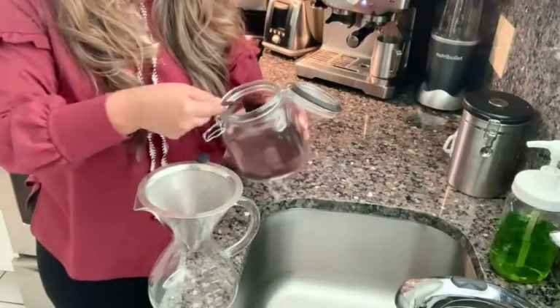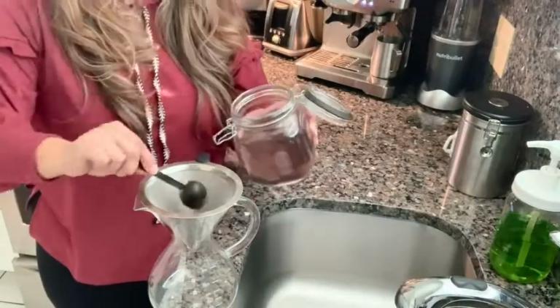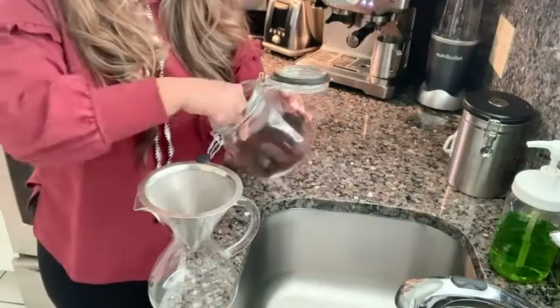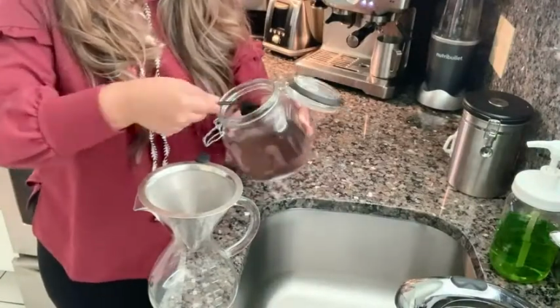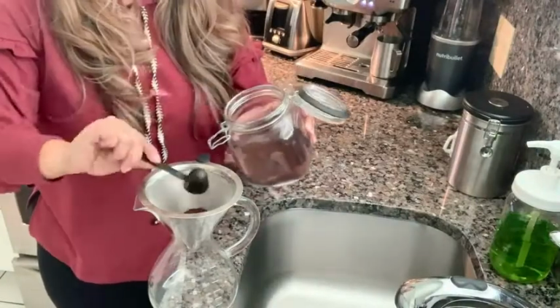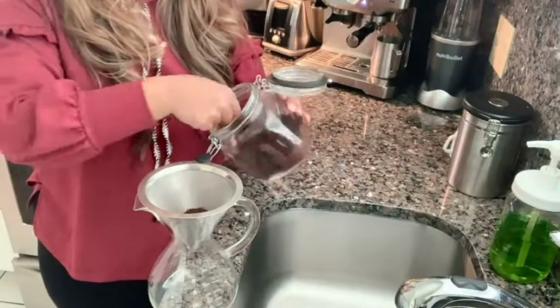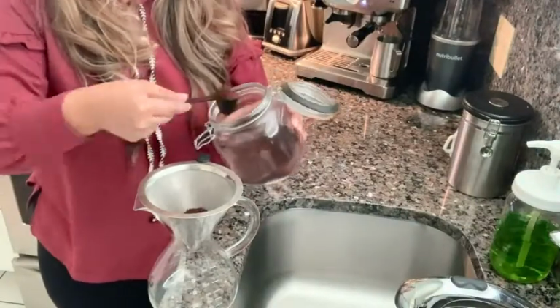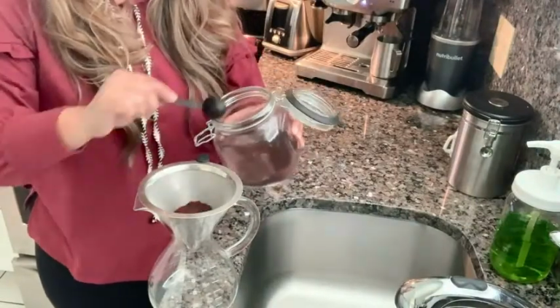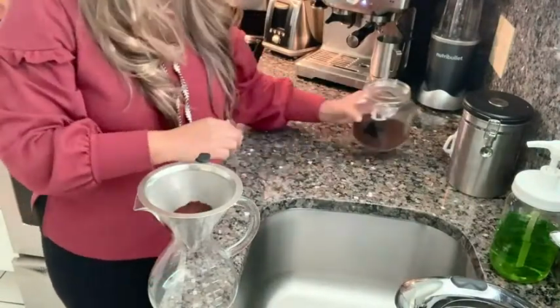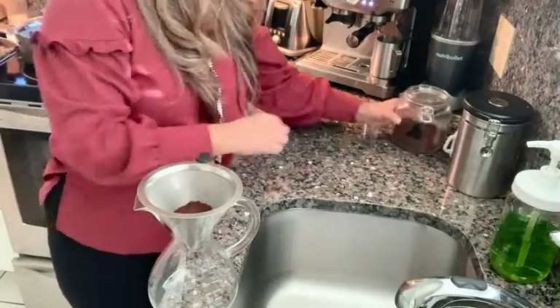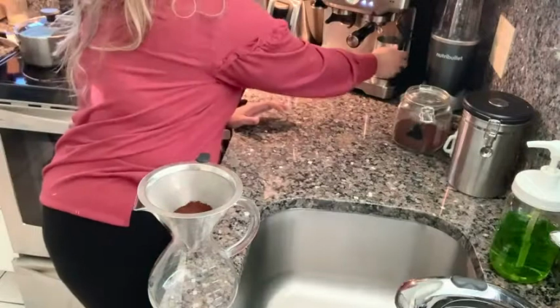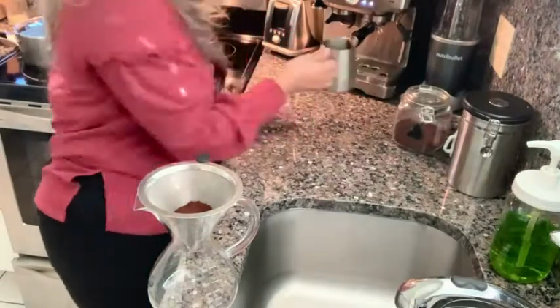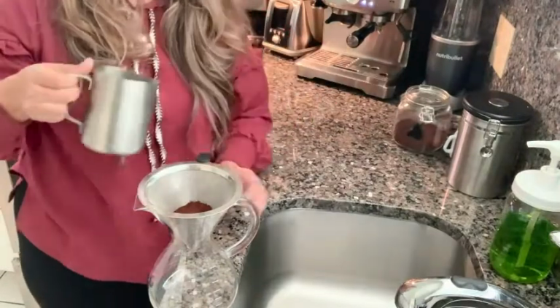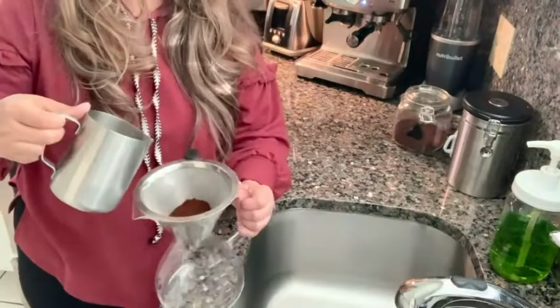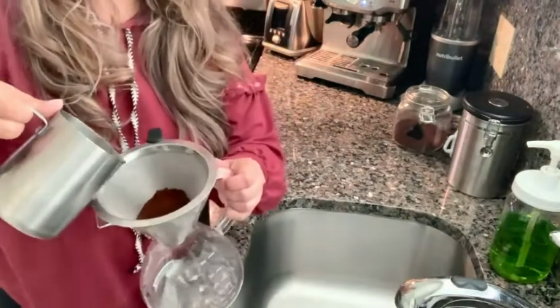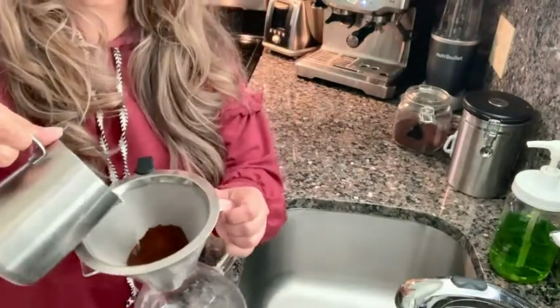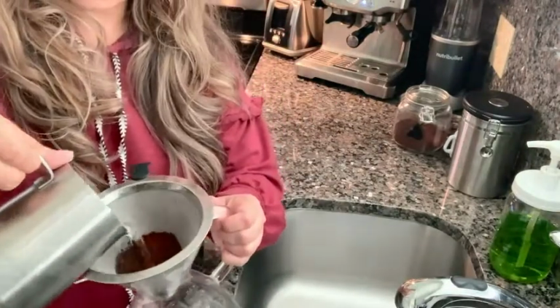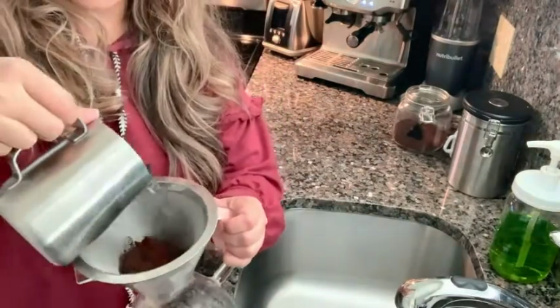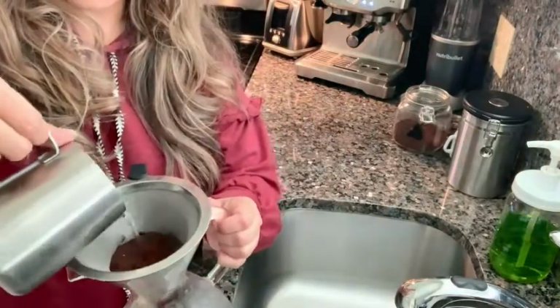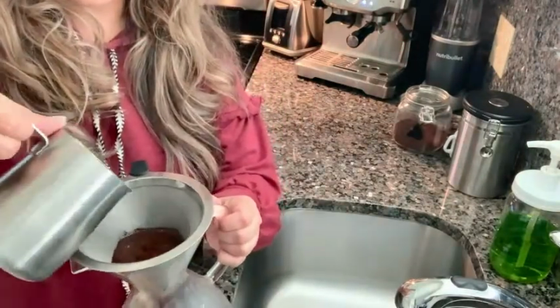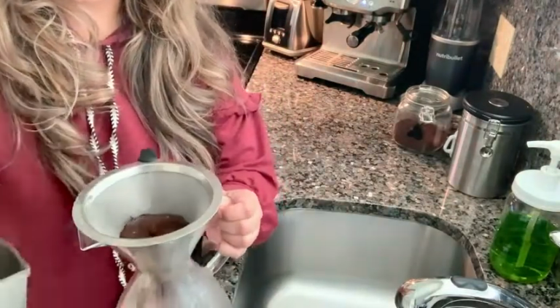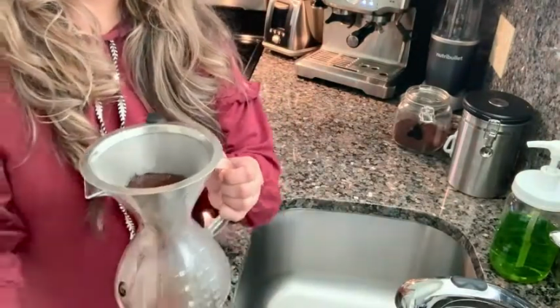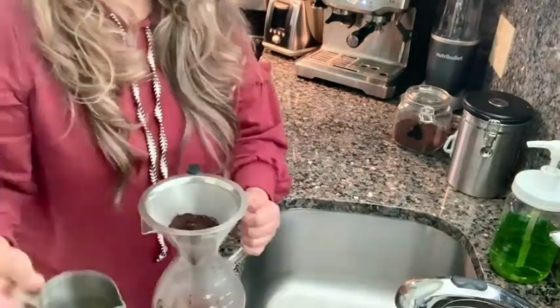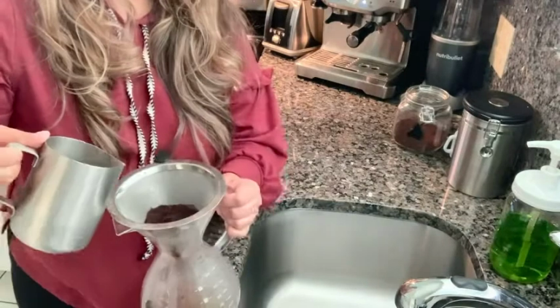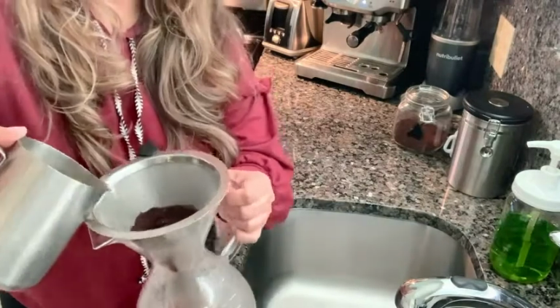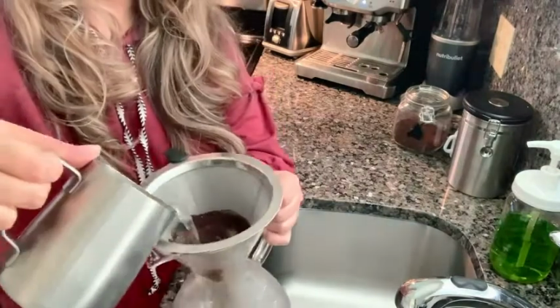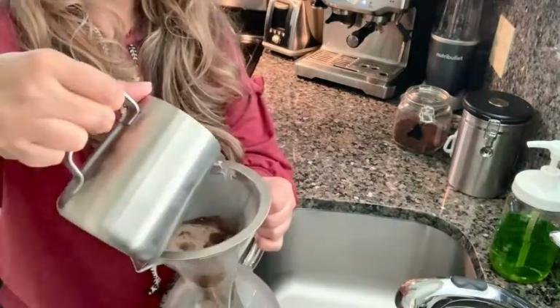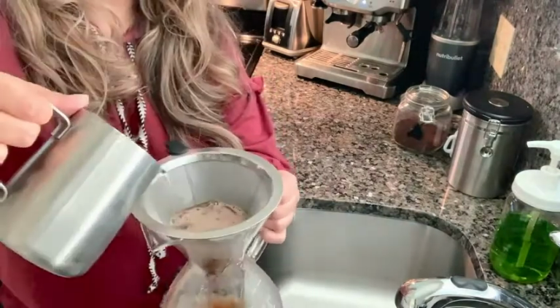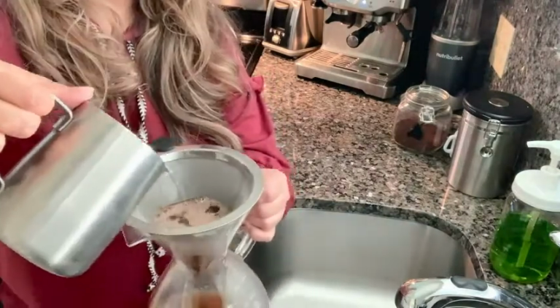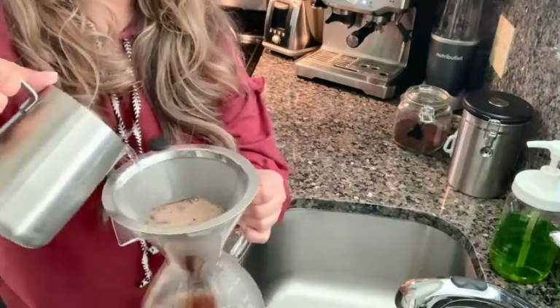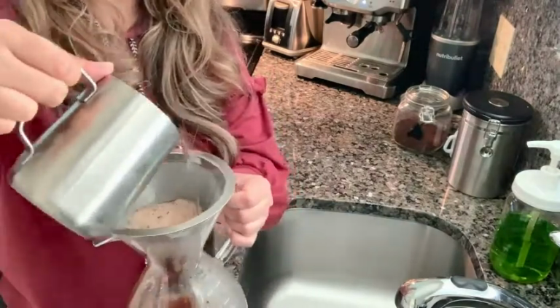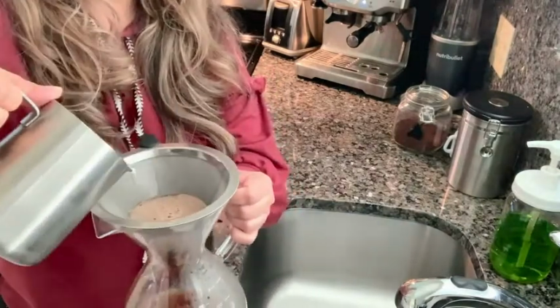To make your pour over coffee, just measure out how many scoops you're wanting to use, and then start by pouring some nice hot water and leaving it about a minute, just to give the coffee a chance to bloom.